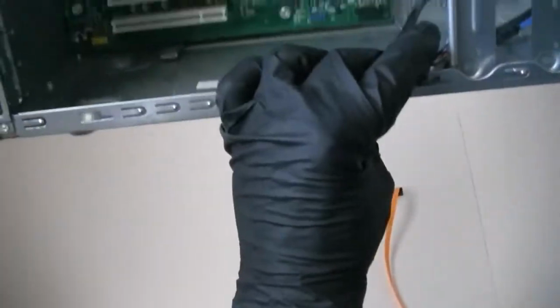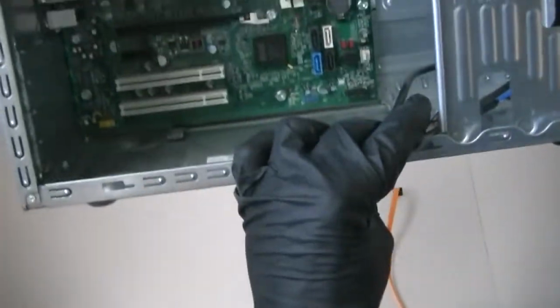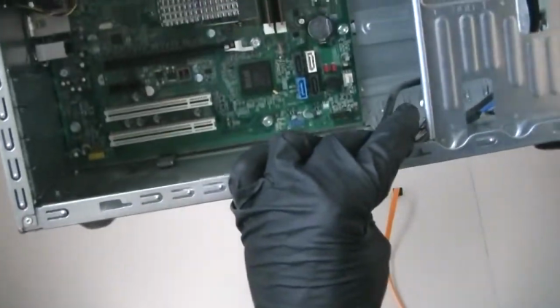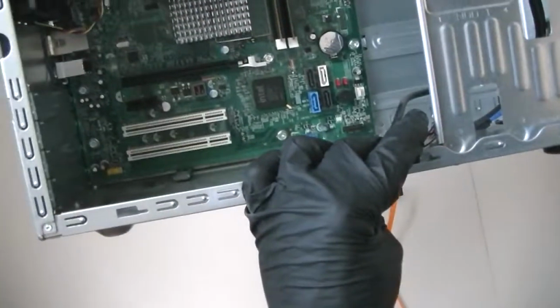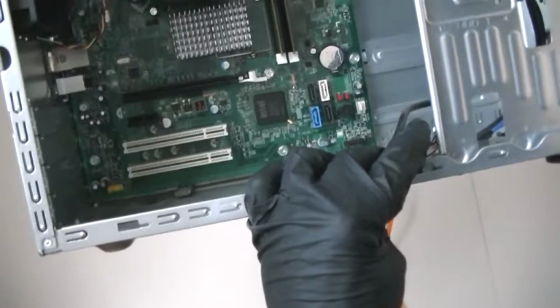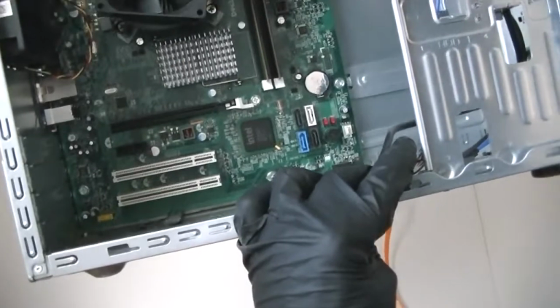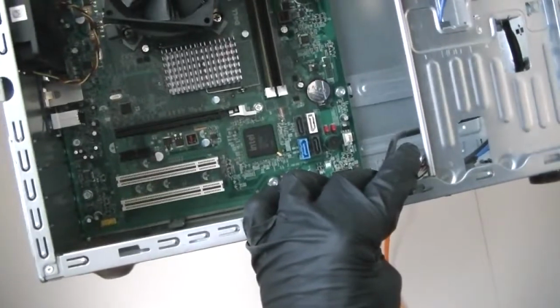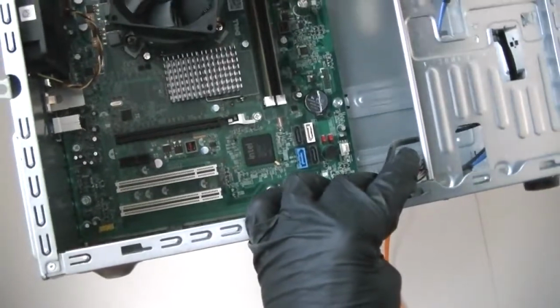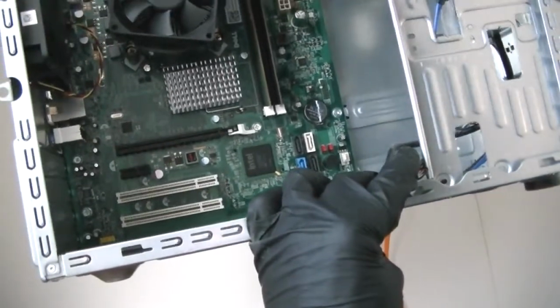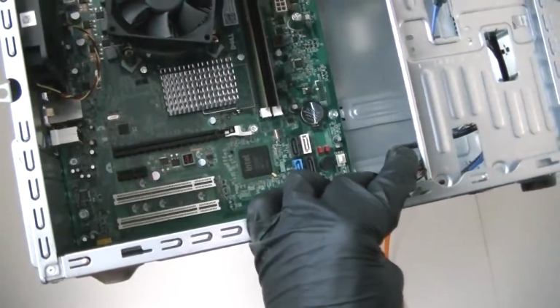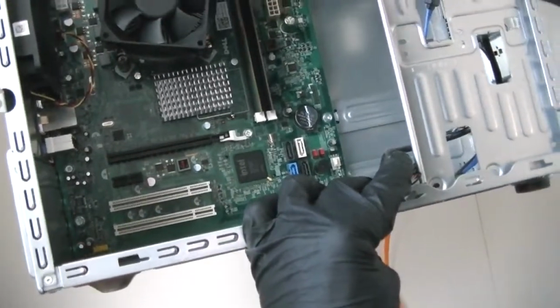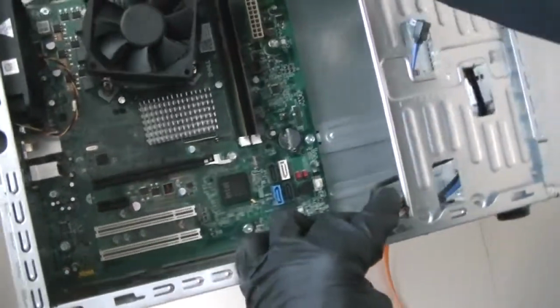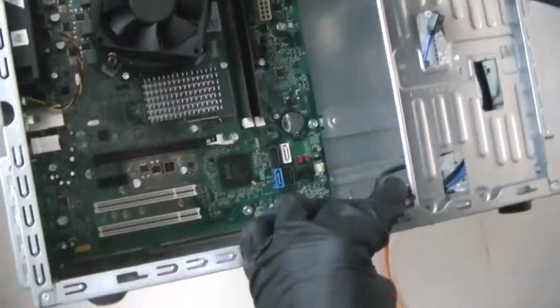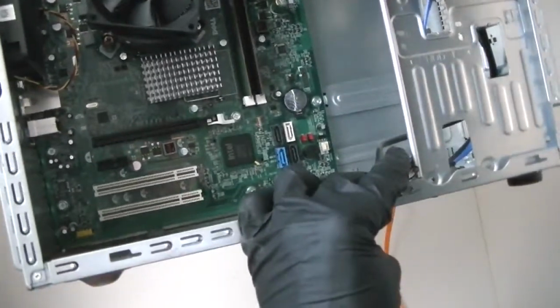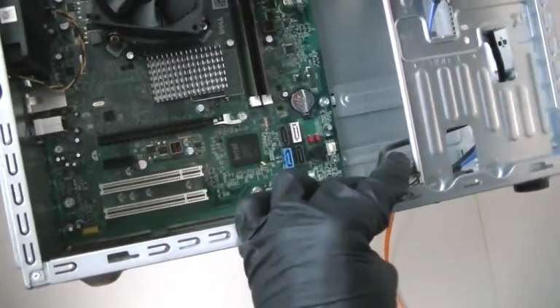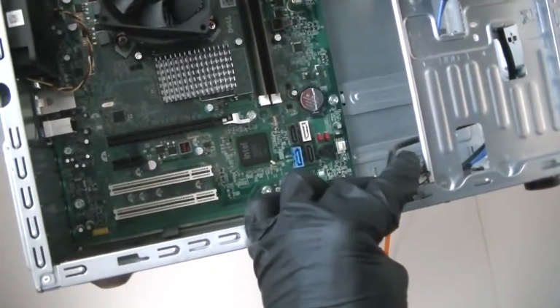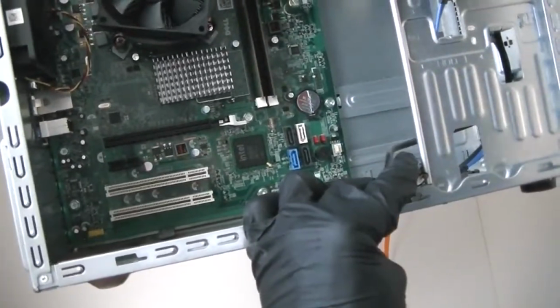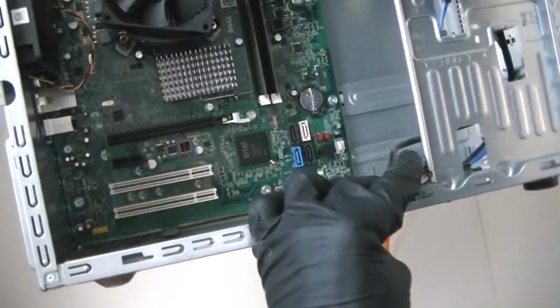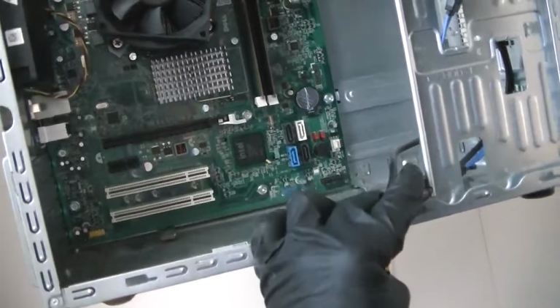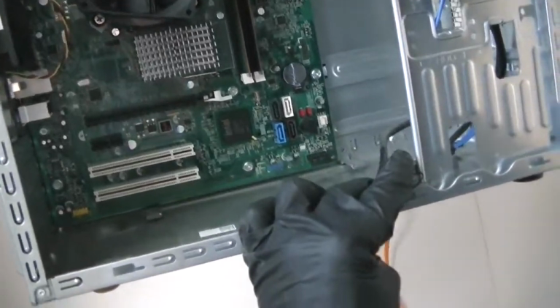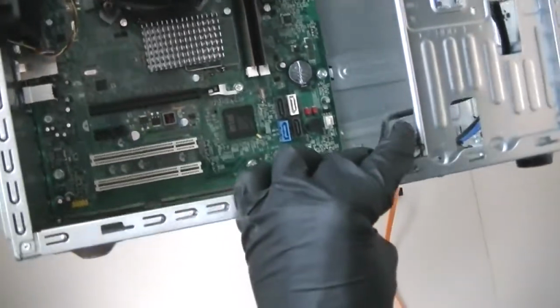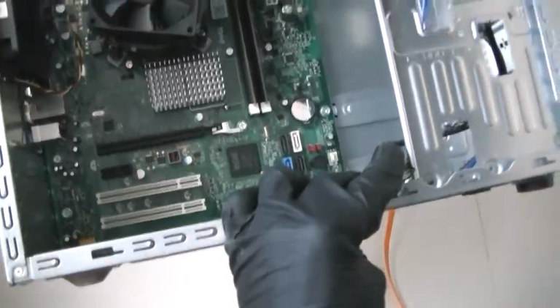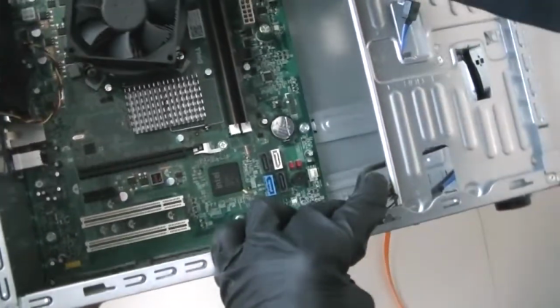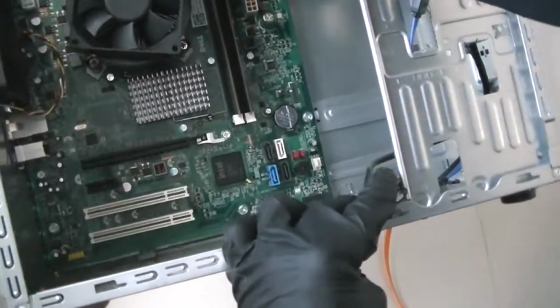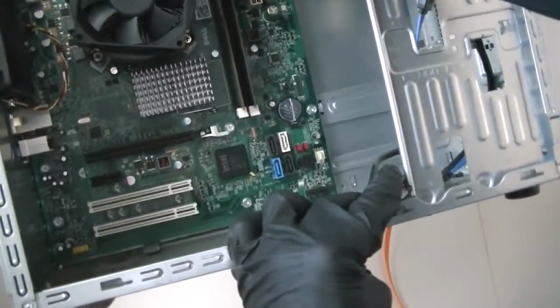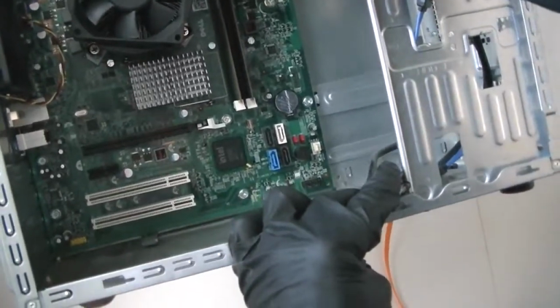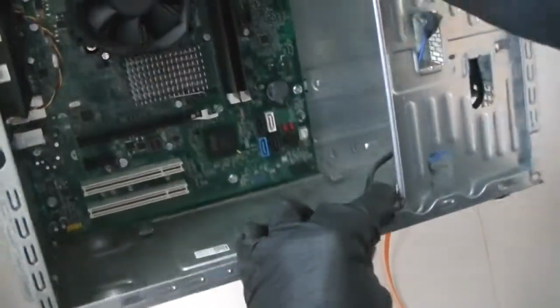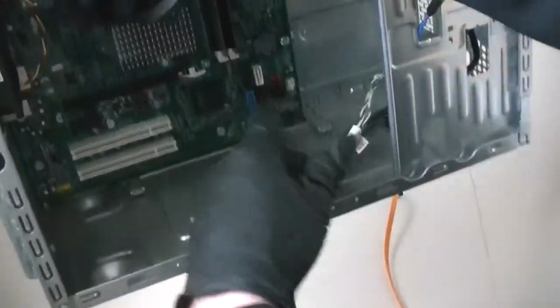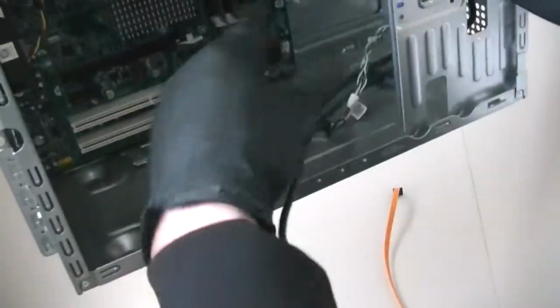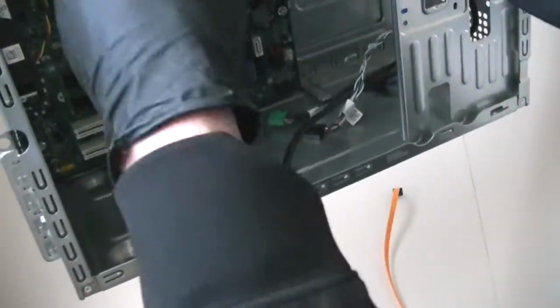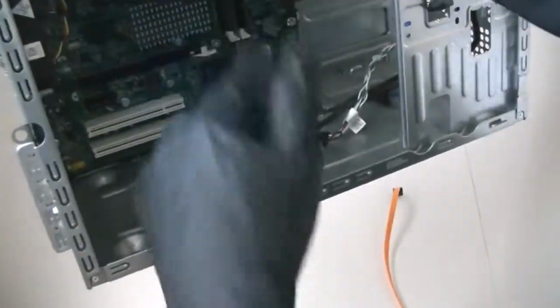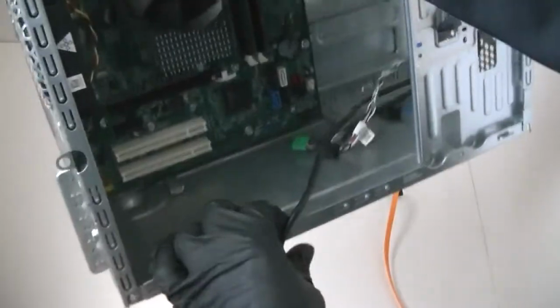I got those disconnected. Now just use the Phillips screwdriver and take out the screws. It has a total of eight screws — two in the bottom, three in the middle, and three in the top. Get those removed.